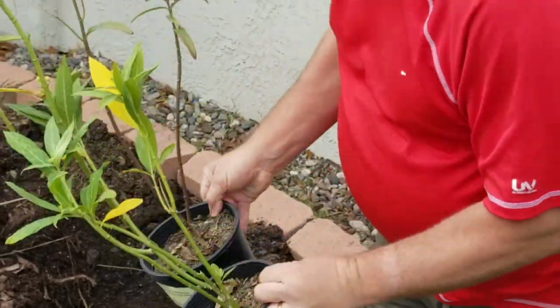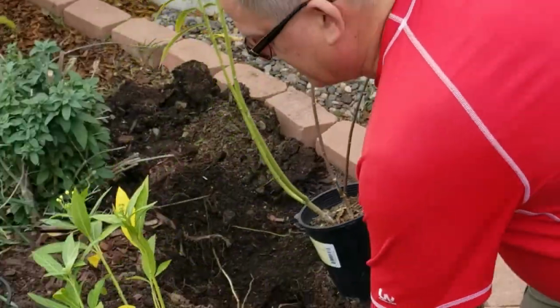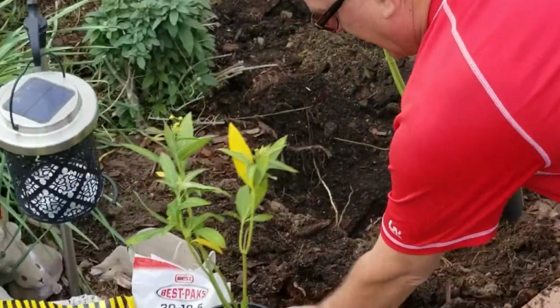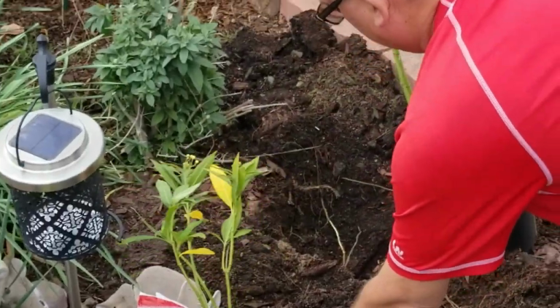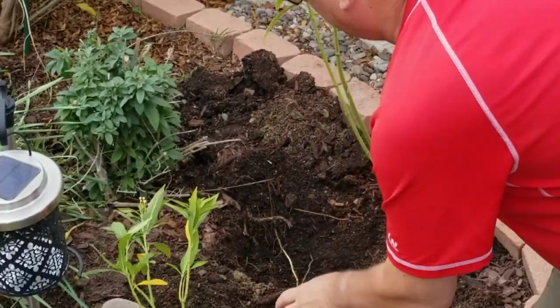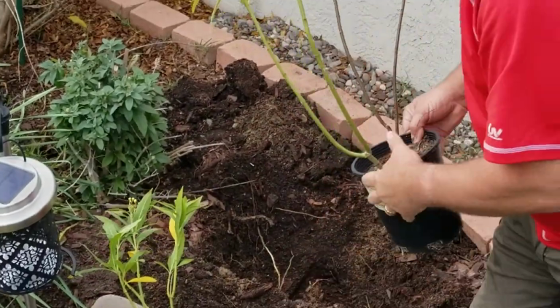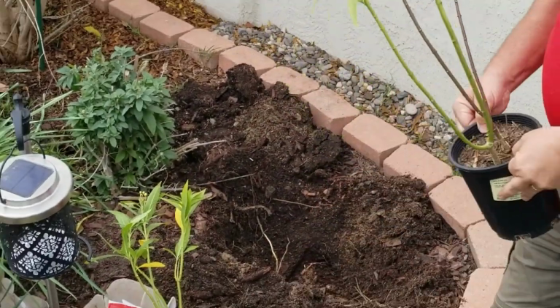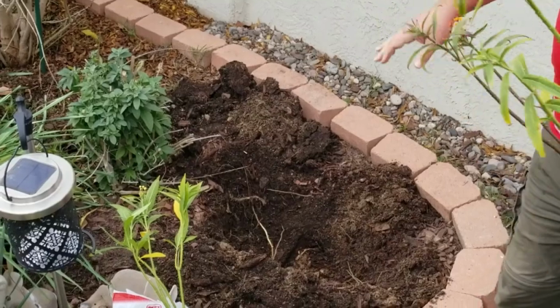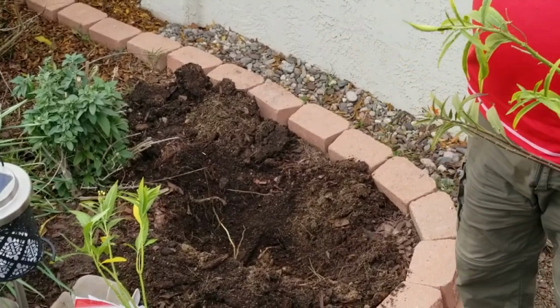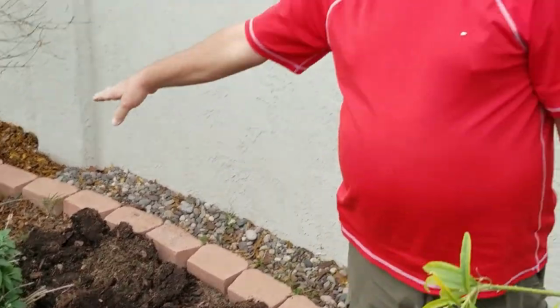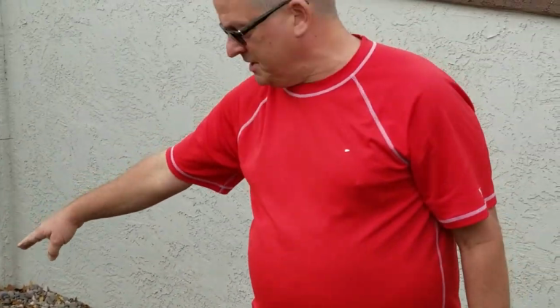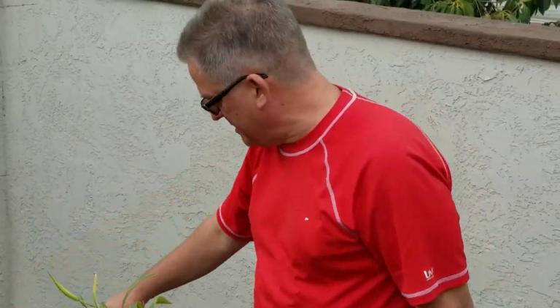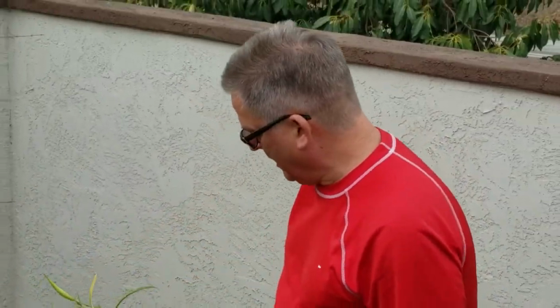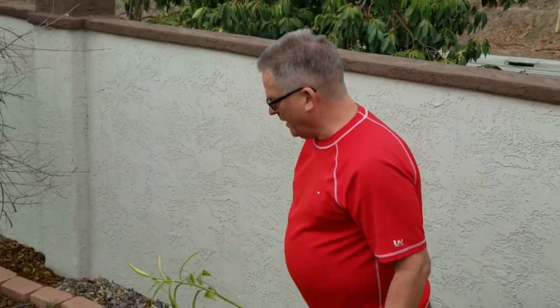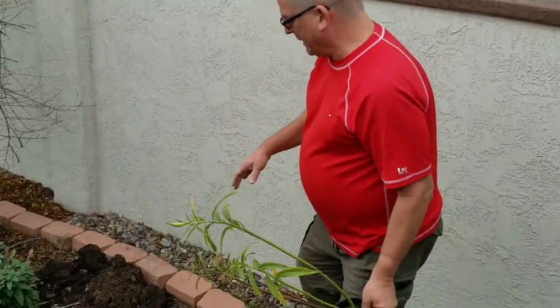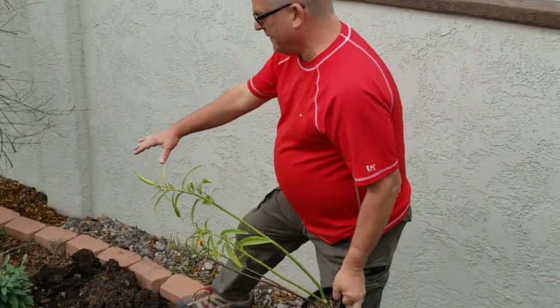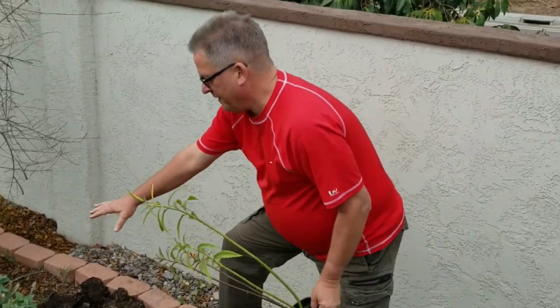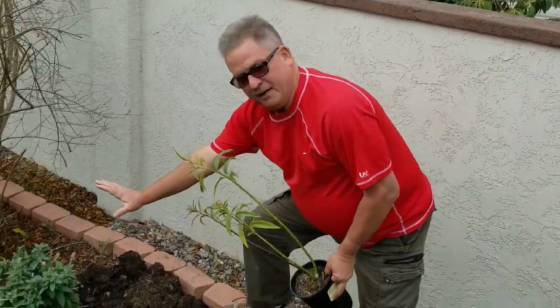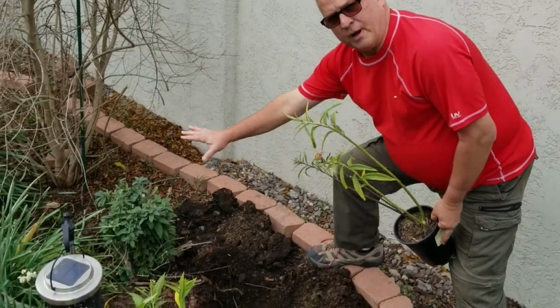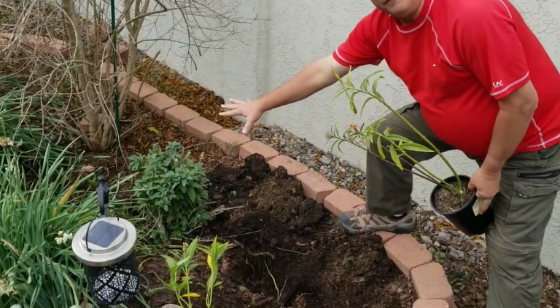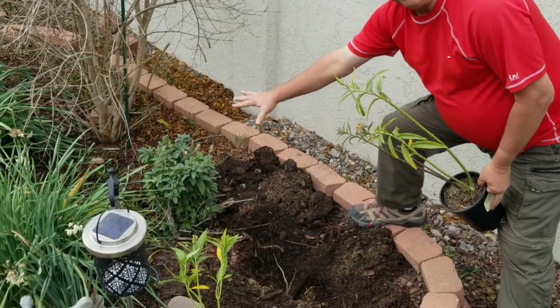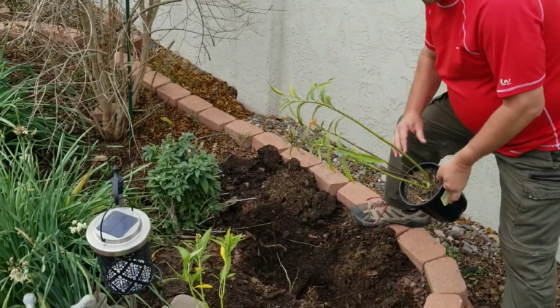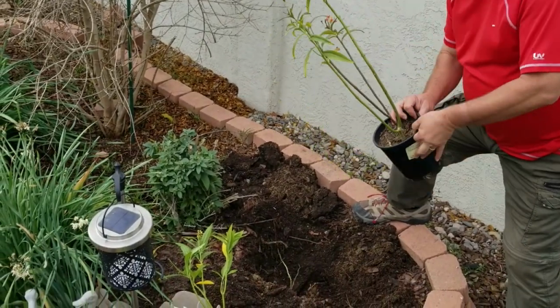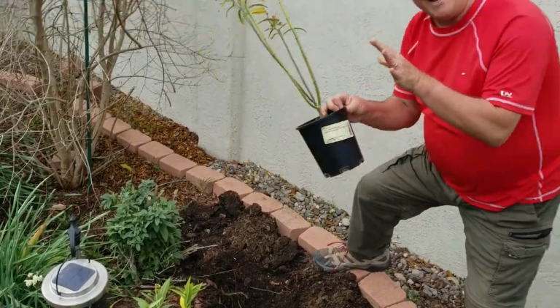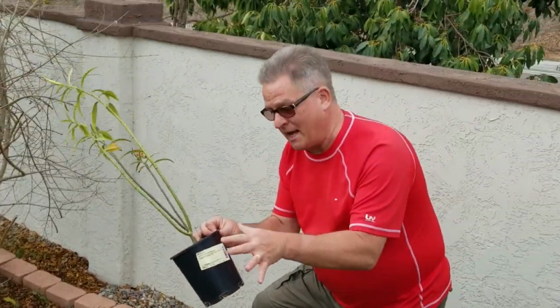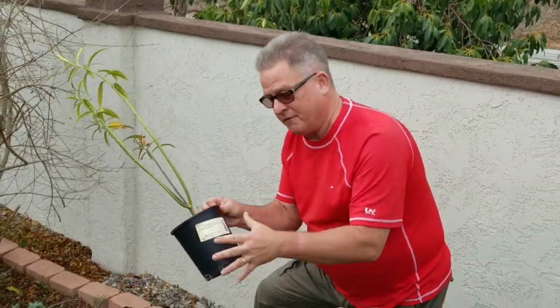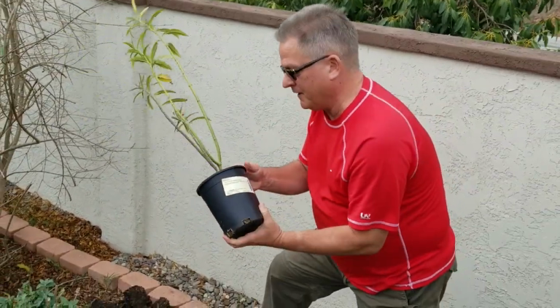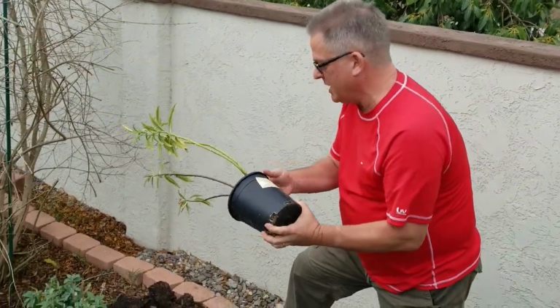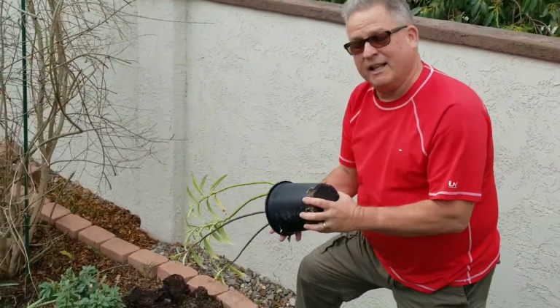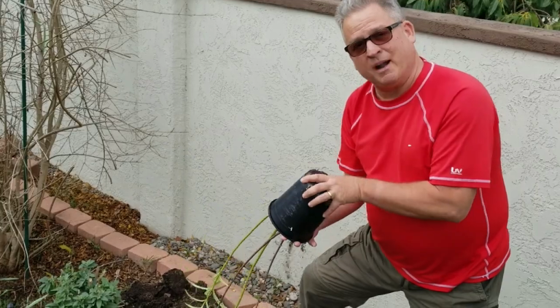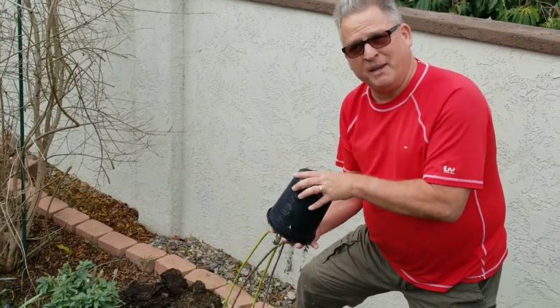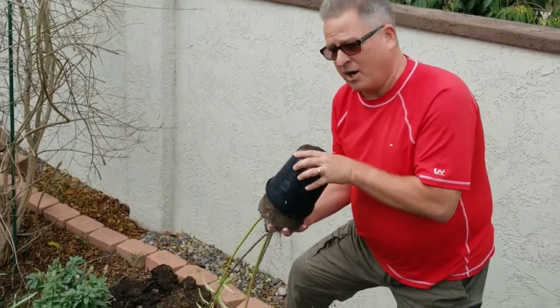Today I'm going to plant a couple of new ones right here next to my butterfly bush. This is the wonderful Buddleia davidii, which is a great habitat plant for butterflies, and I like to pair them up together in gardens.